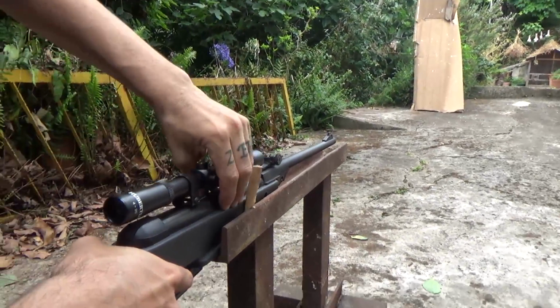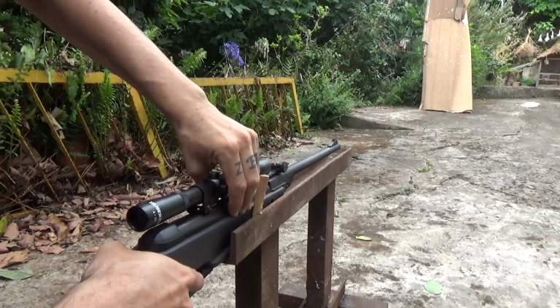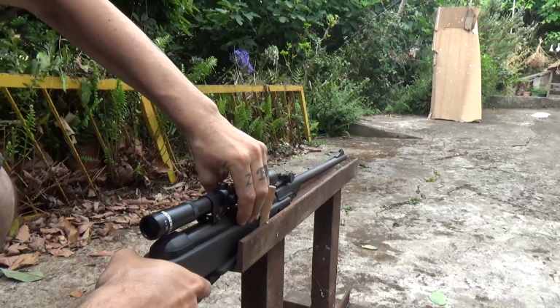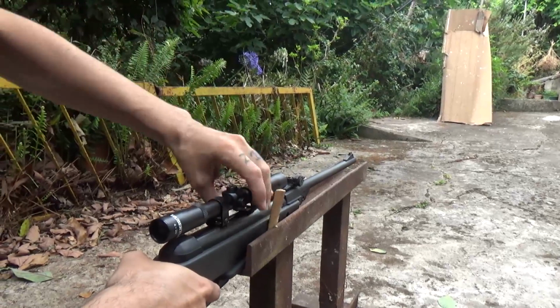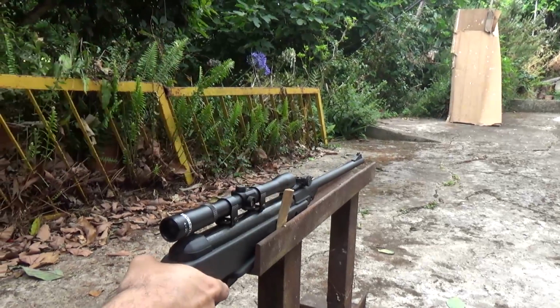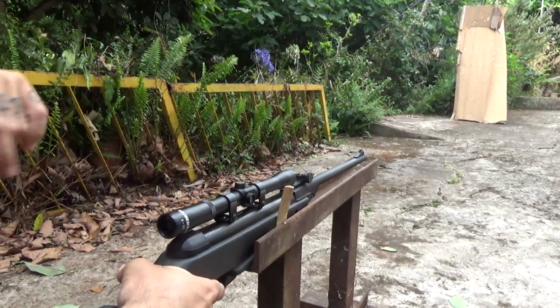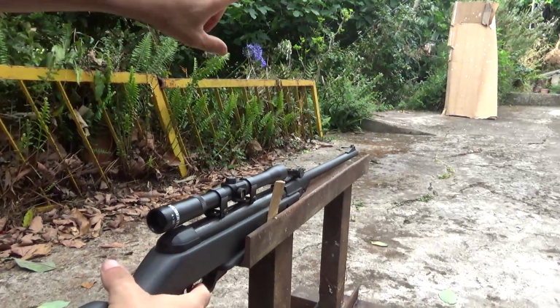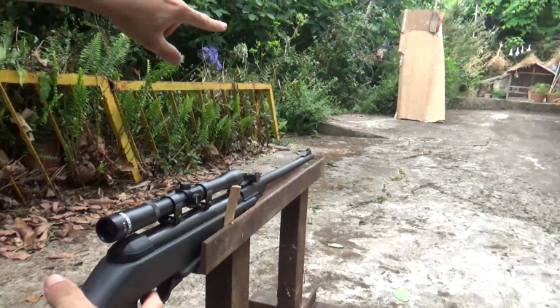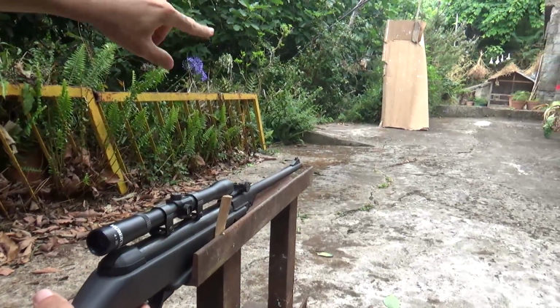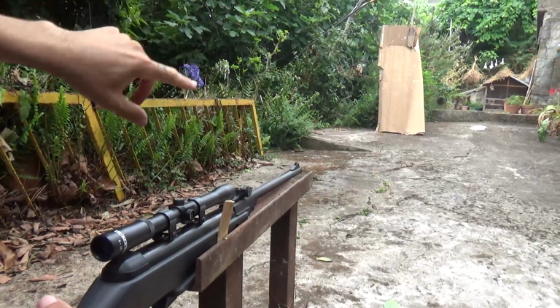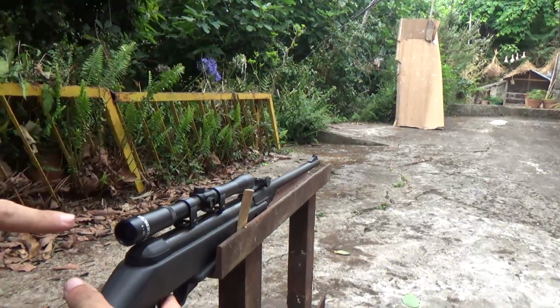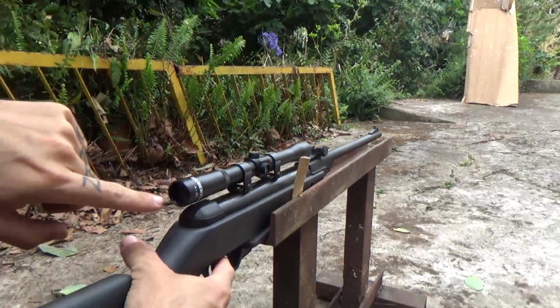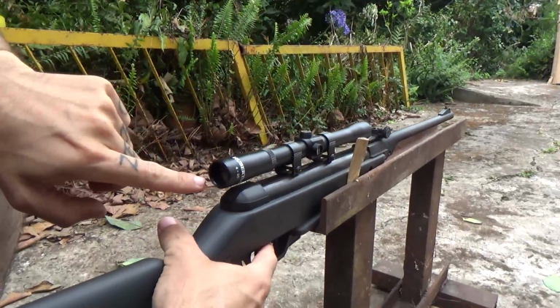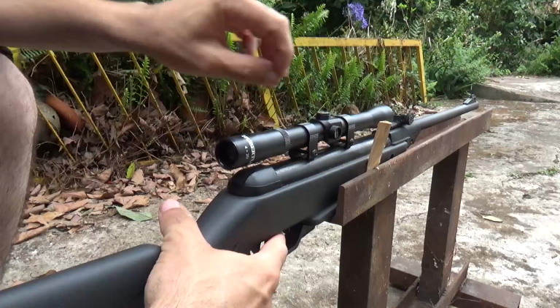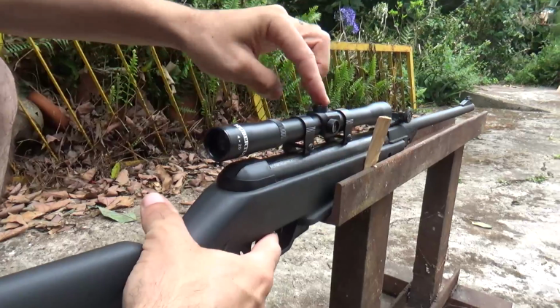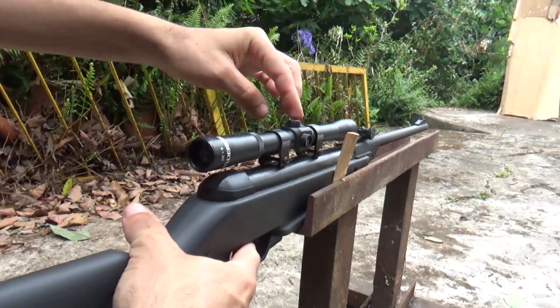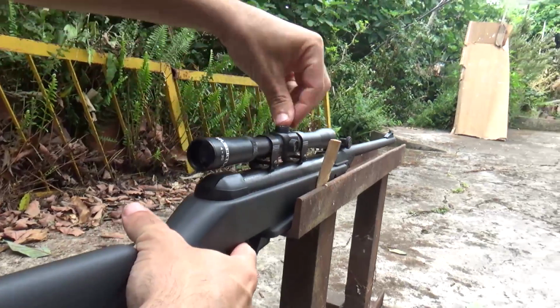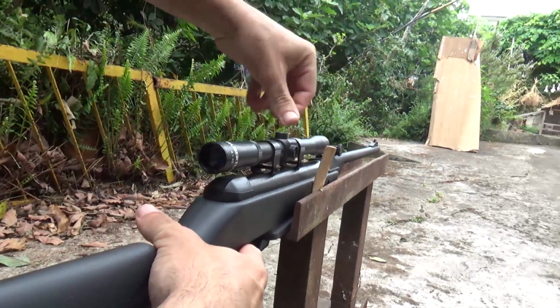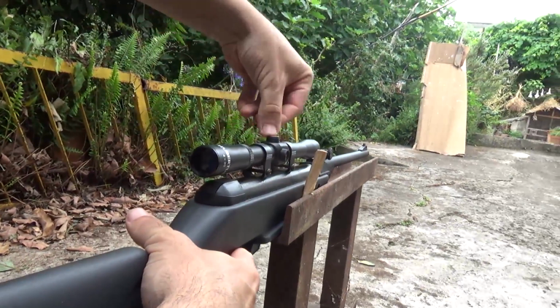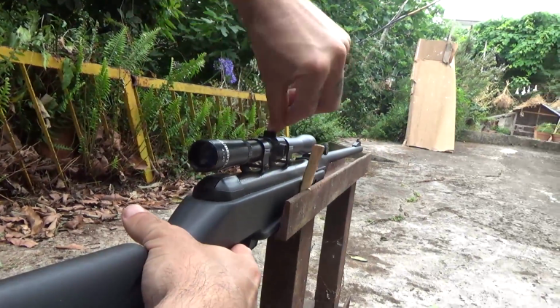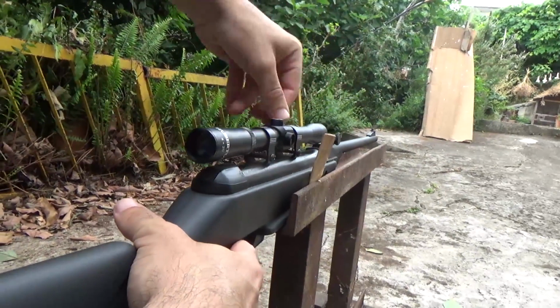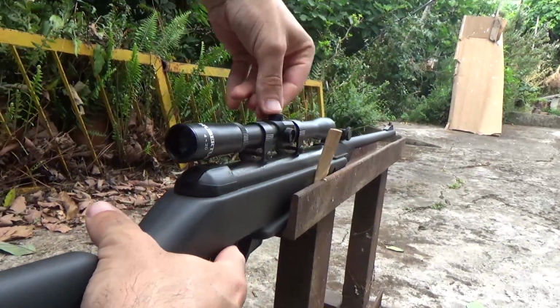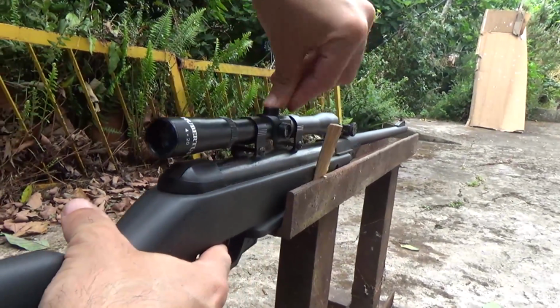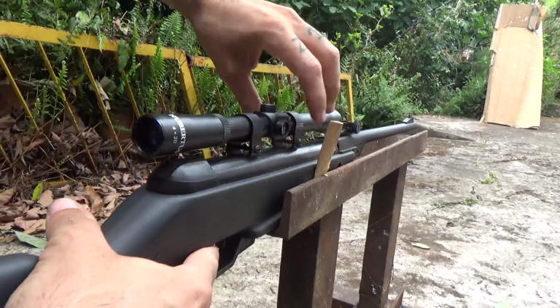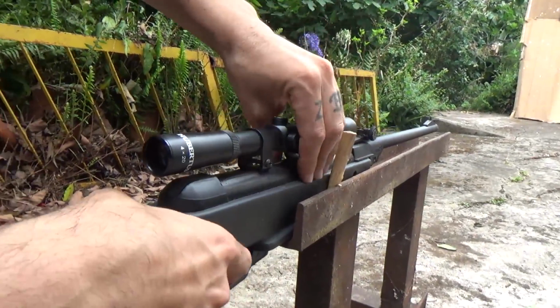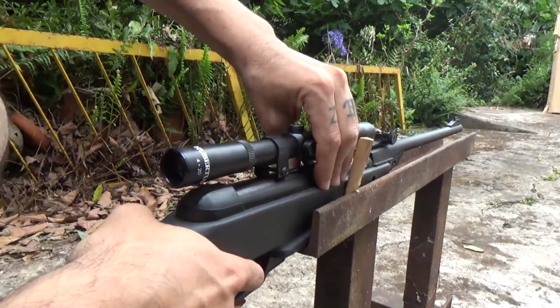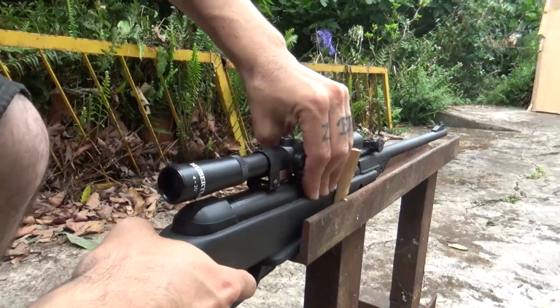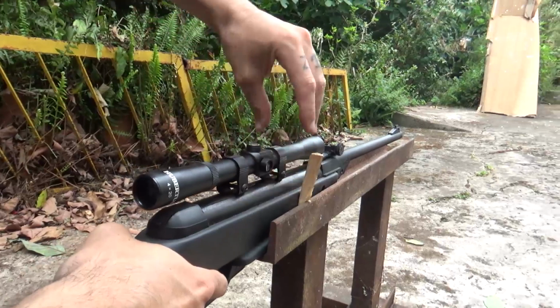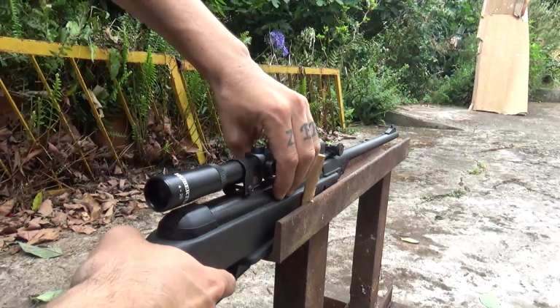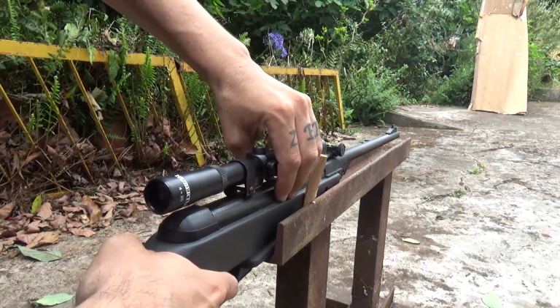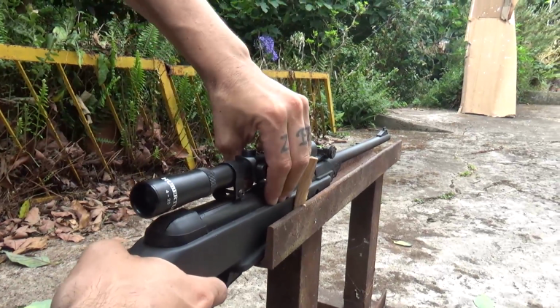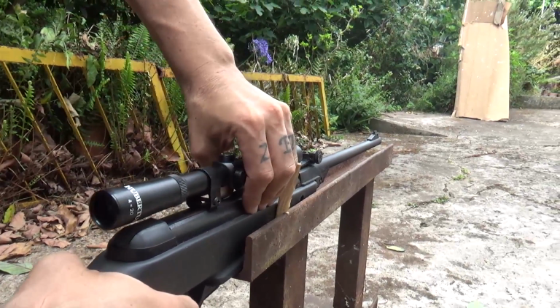Once I know where it hits, I'll put a marker around it, and I'll look through the sight and tune it to keep it in place. So let me shoot it — the gun is completely still.